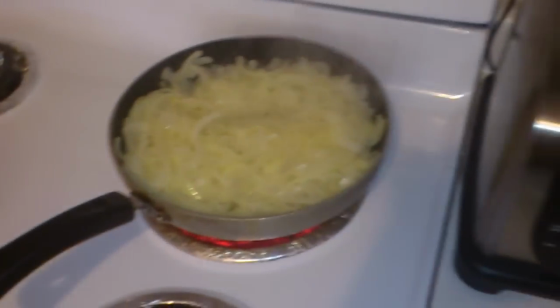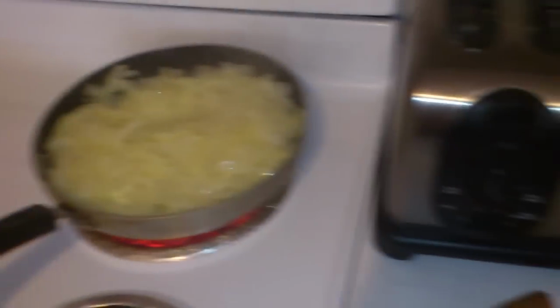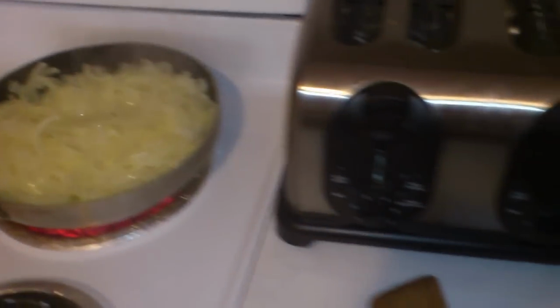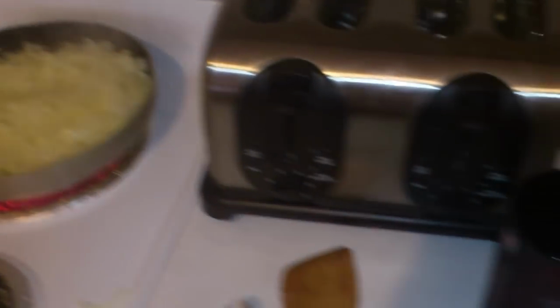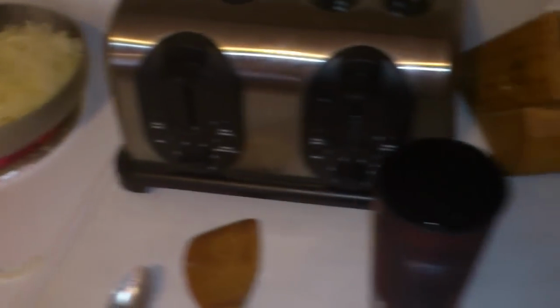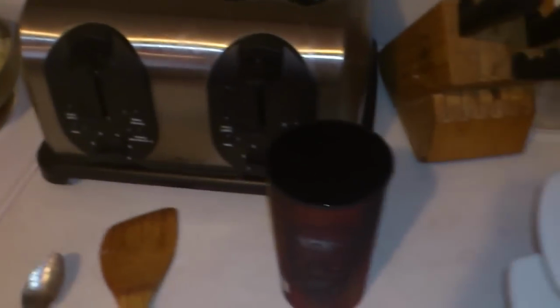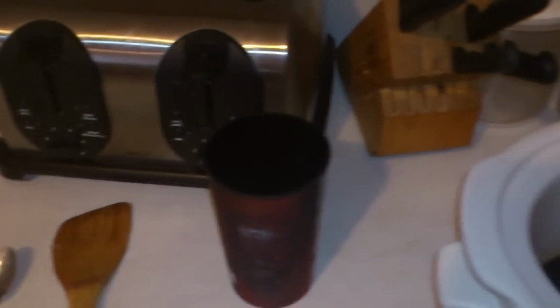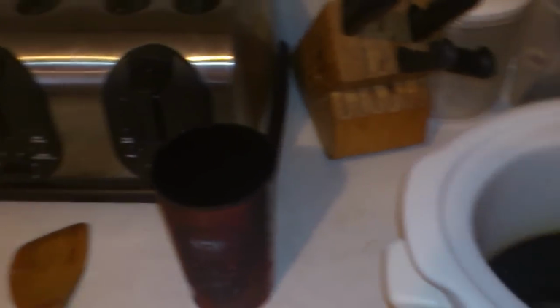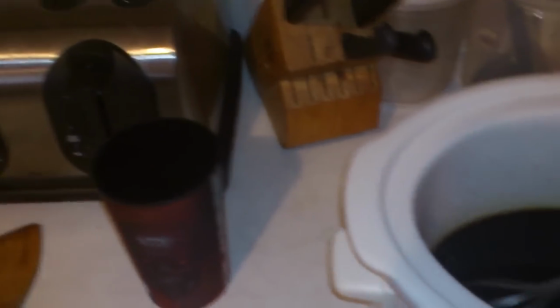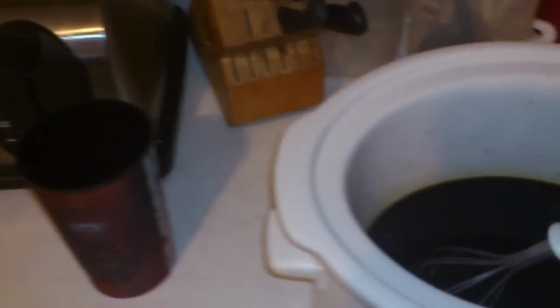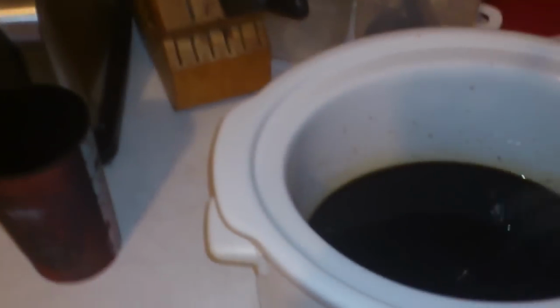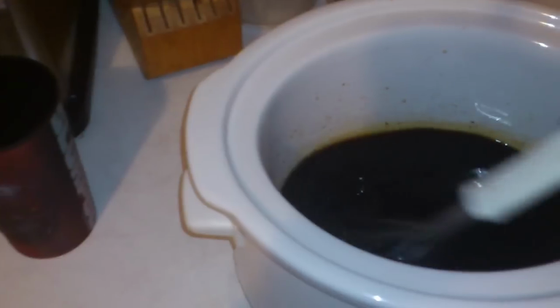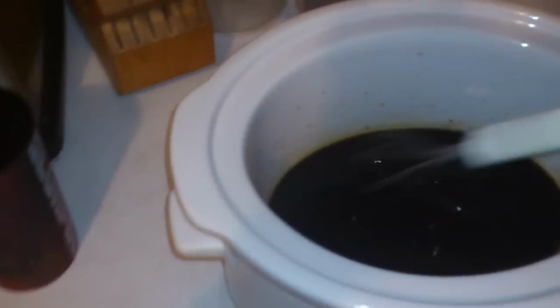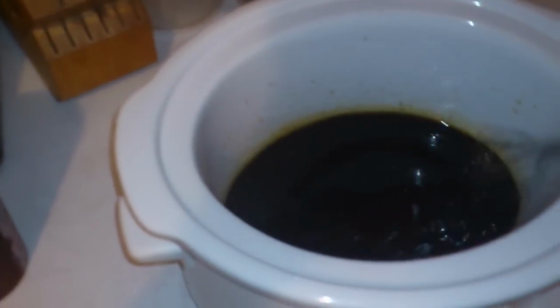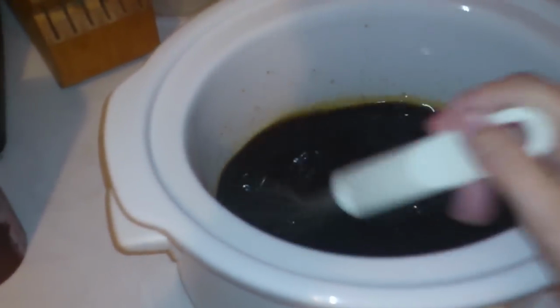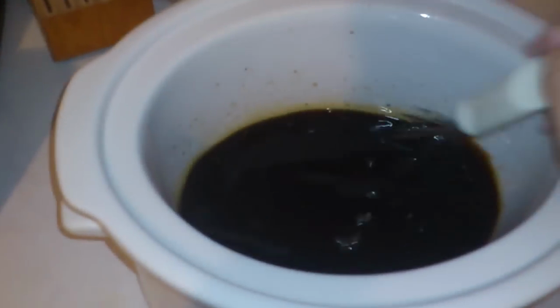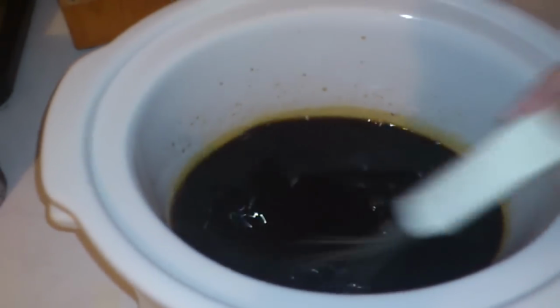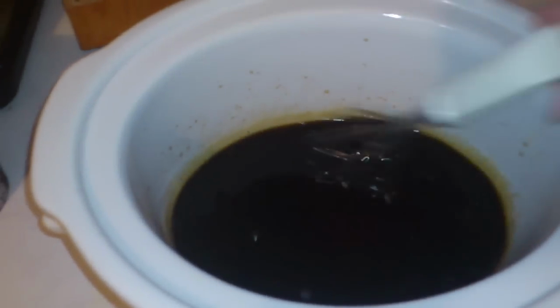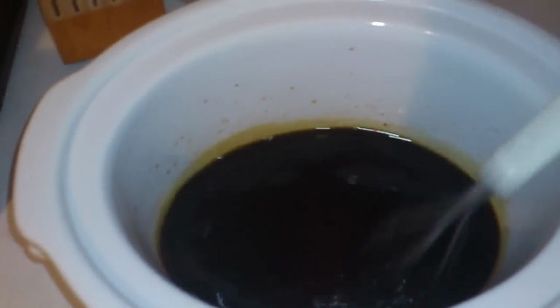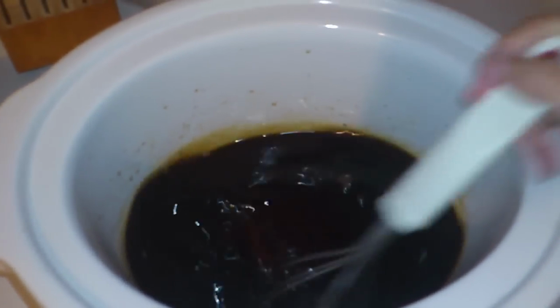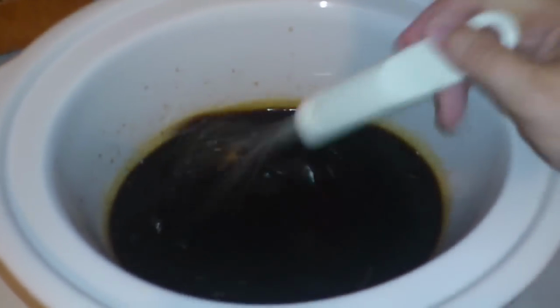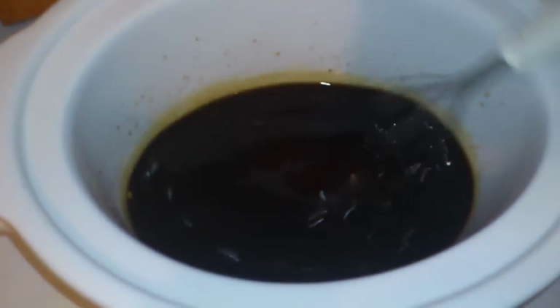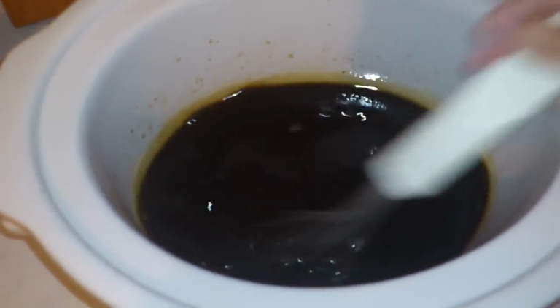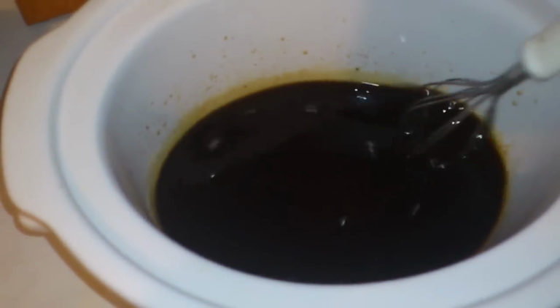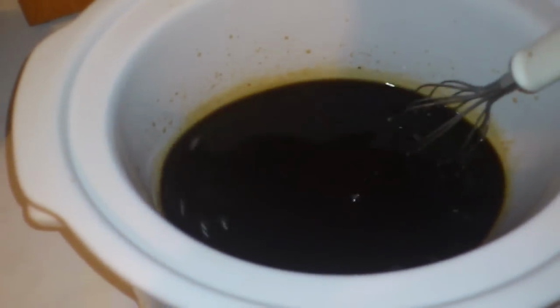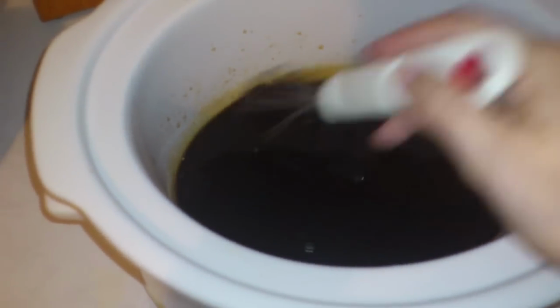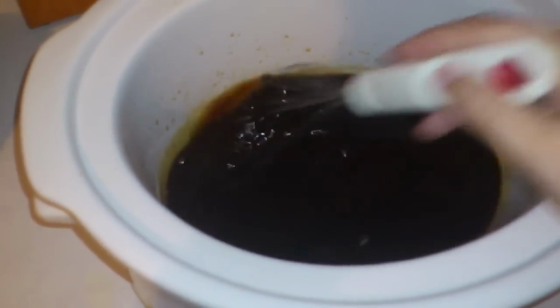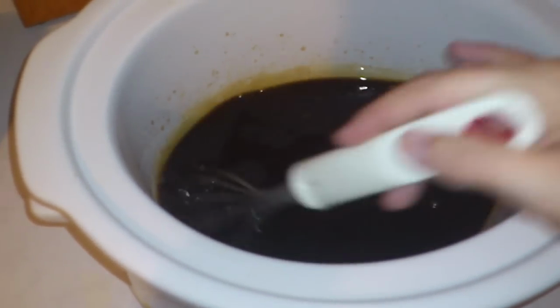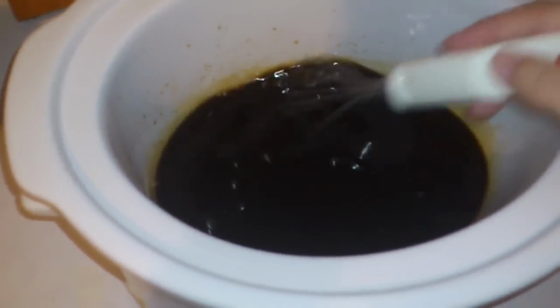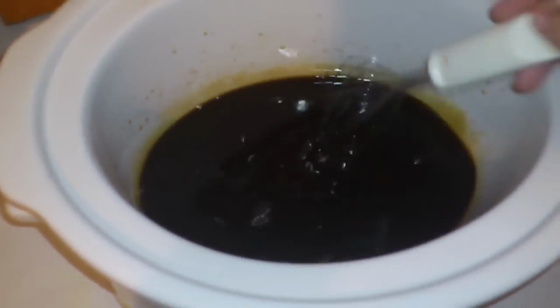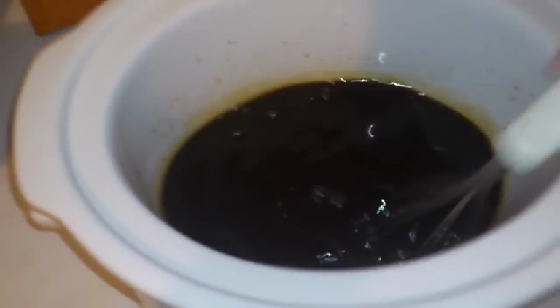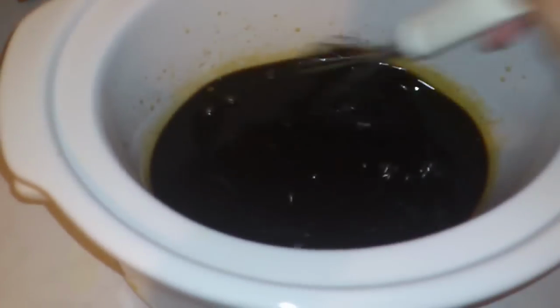French onion soup usually has cherries and stuff like that. Well, not in this house. Alcohol gets drunk before it even gets into any cooking — just joking.